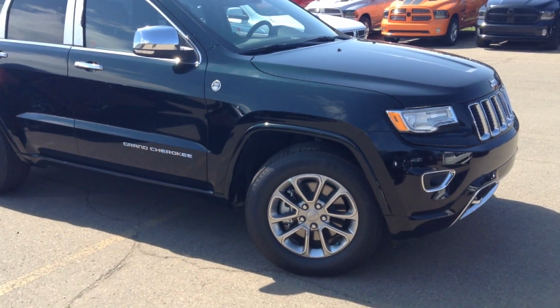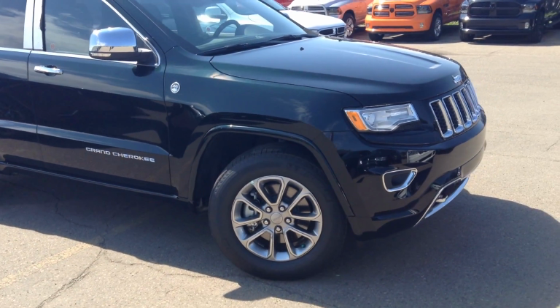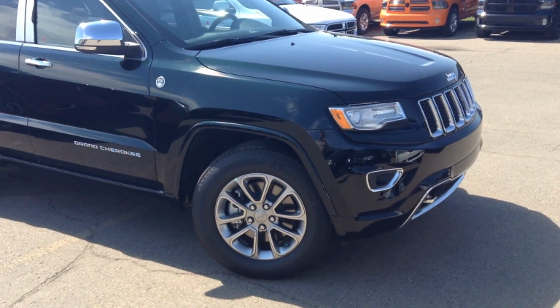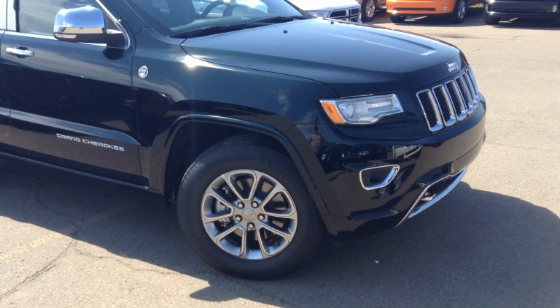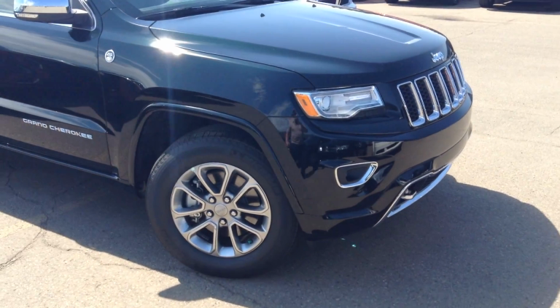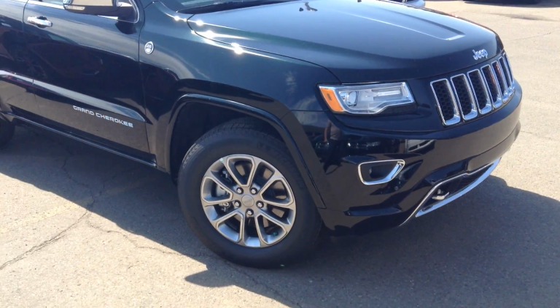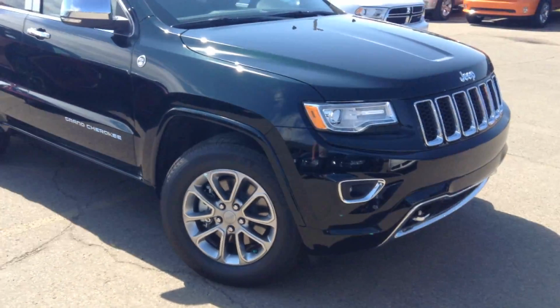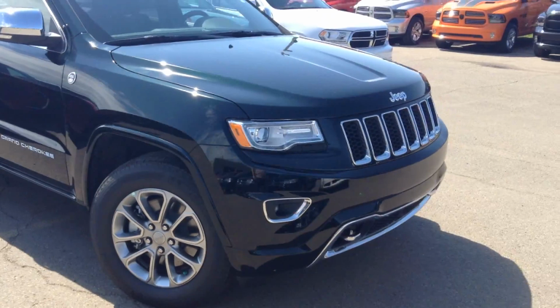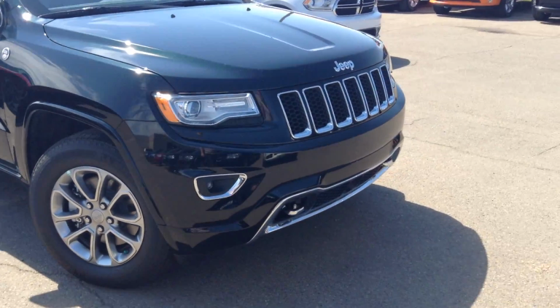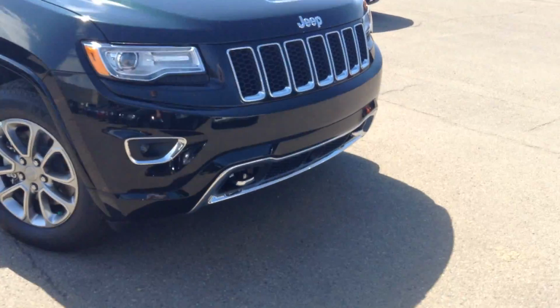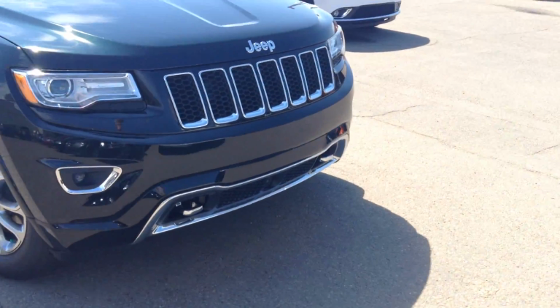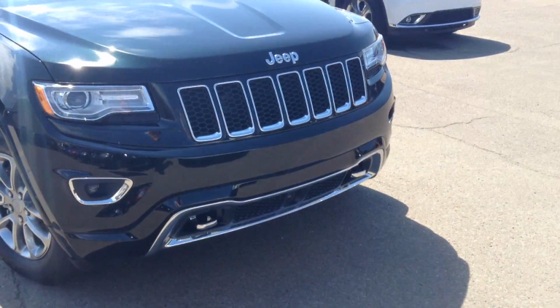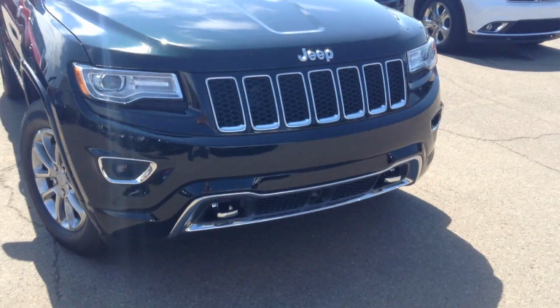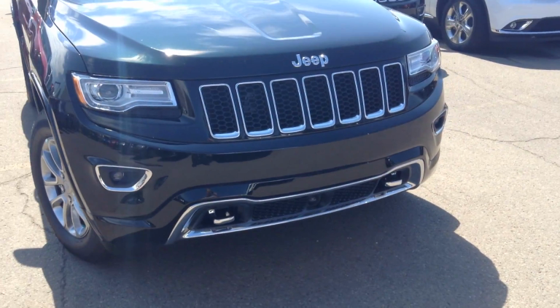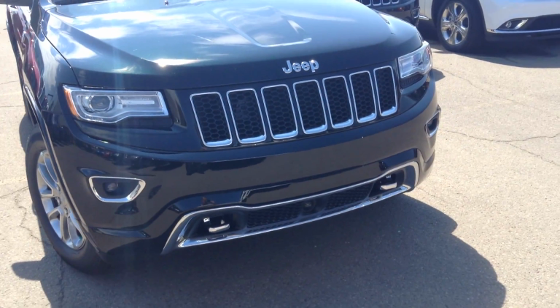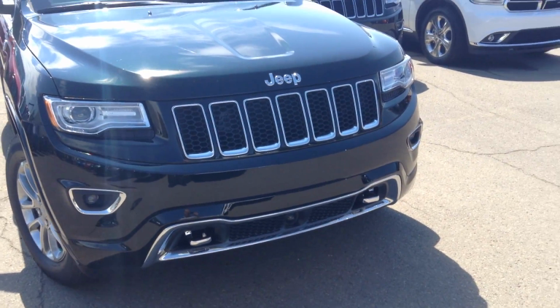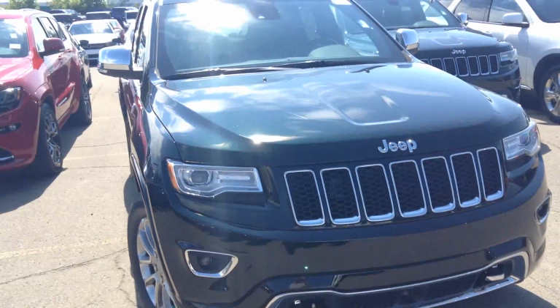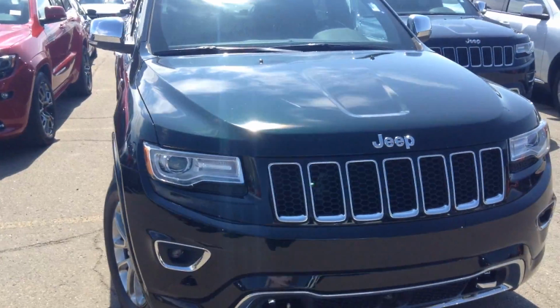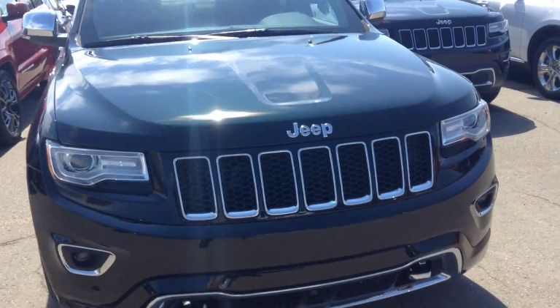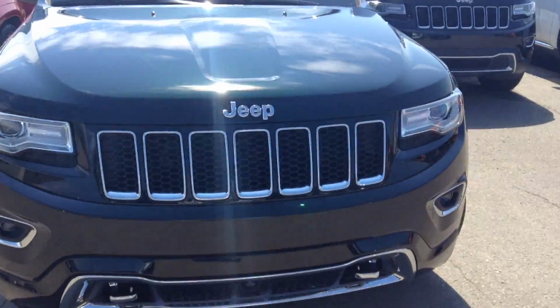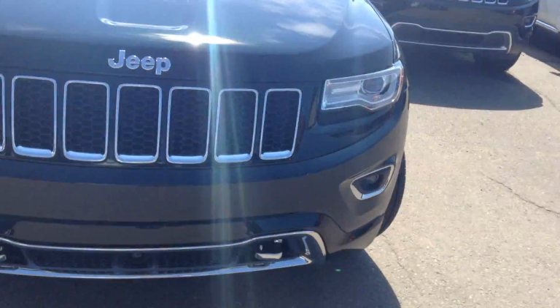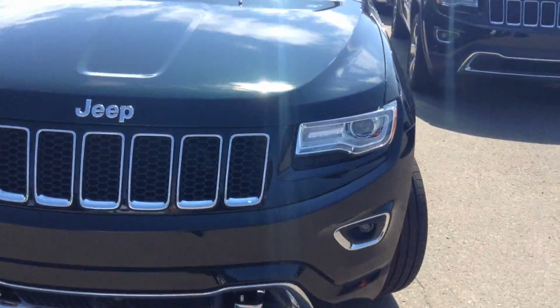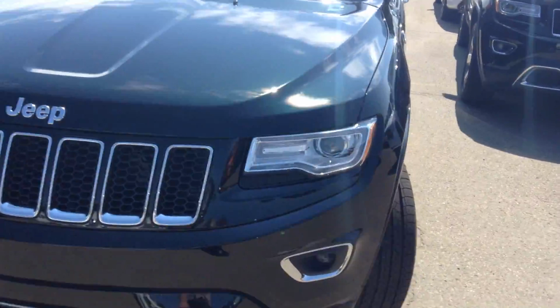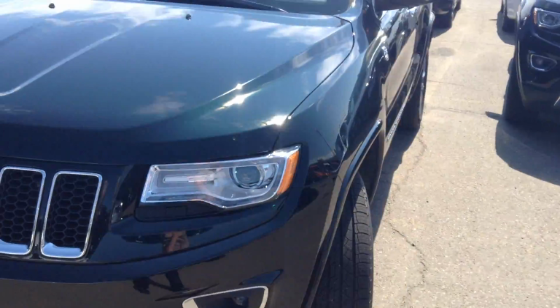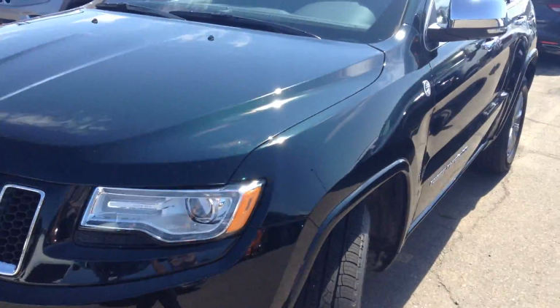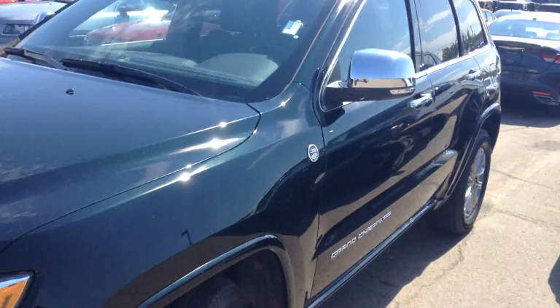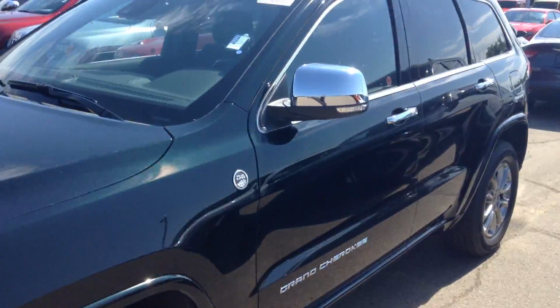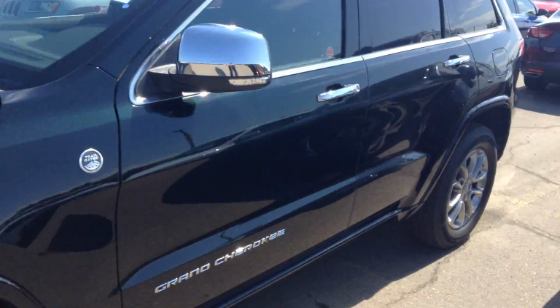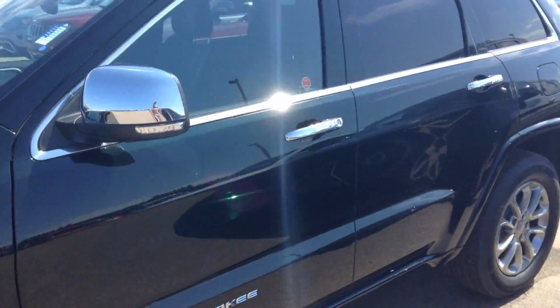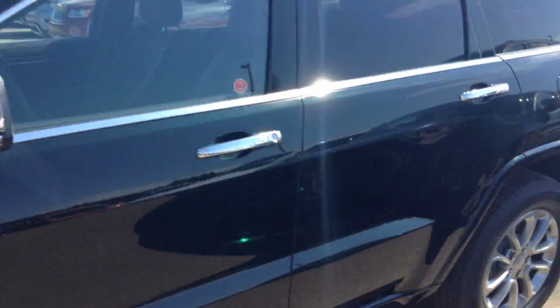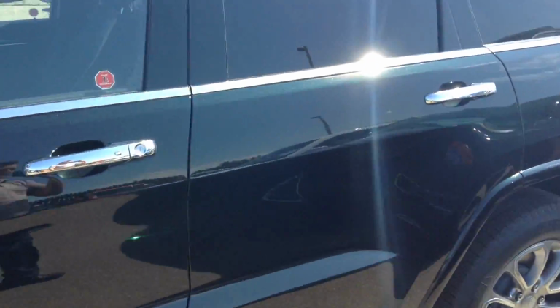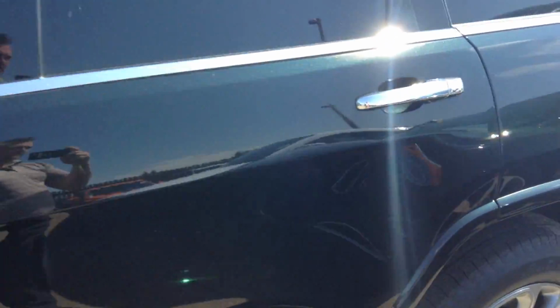The Overland's got a couple of different features — it's got the different rims, it's got the steel tow hooks in the front and the LED lights, the headlights in there. Alright, let's have a quick look around the back here.